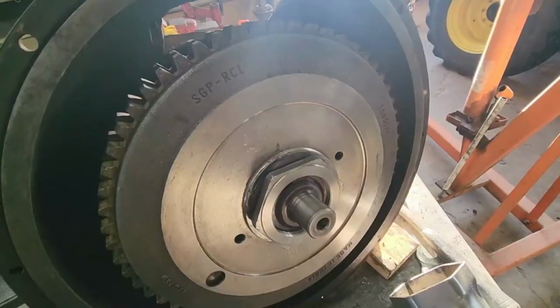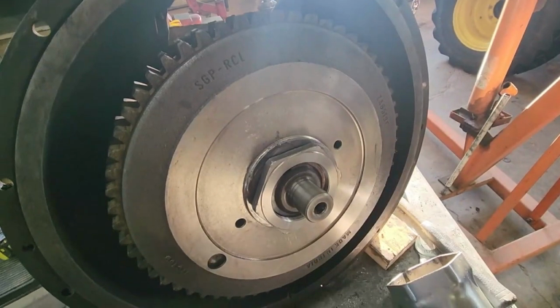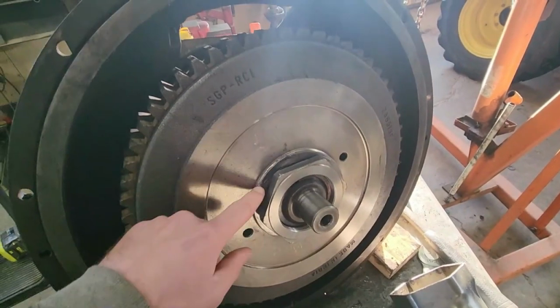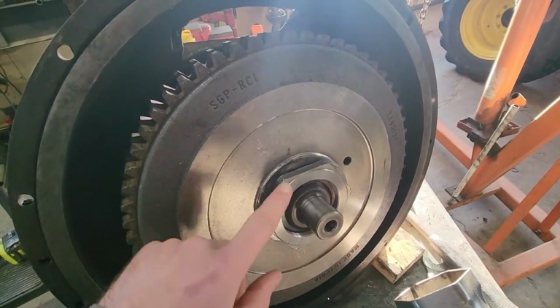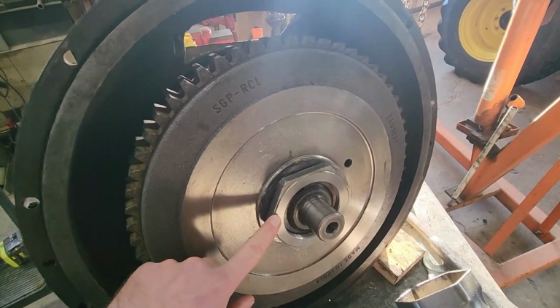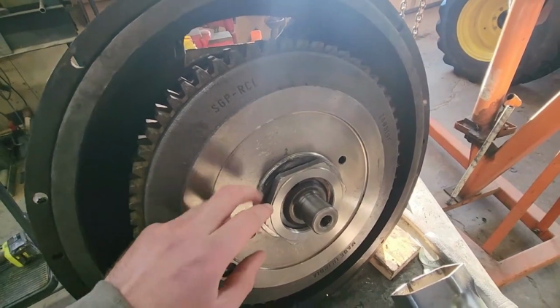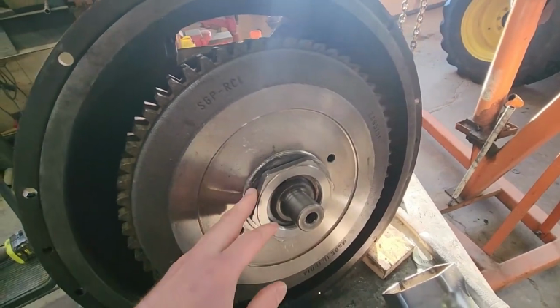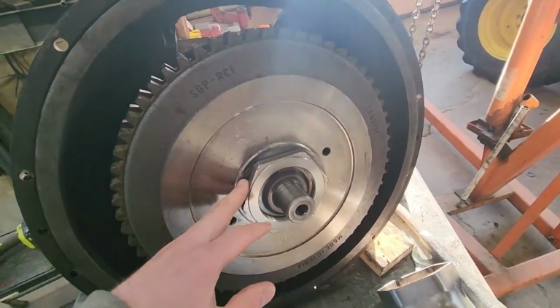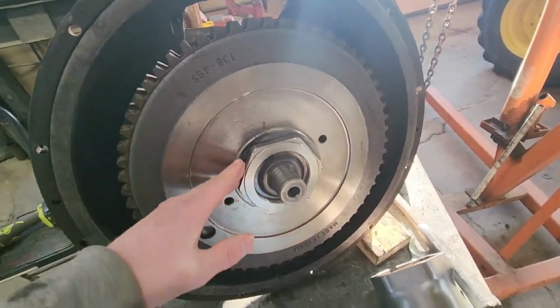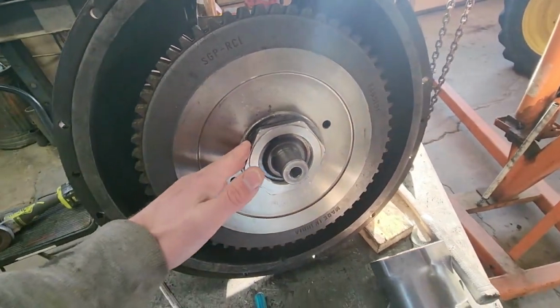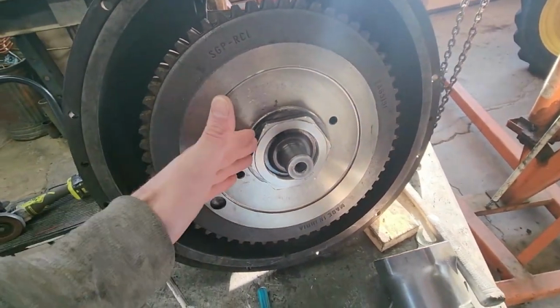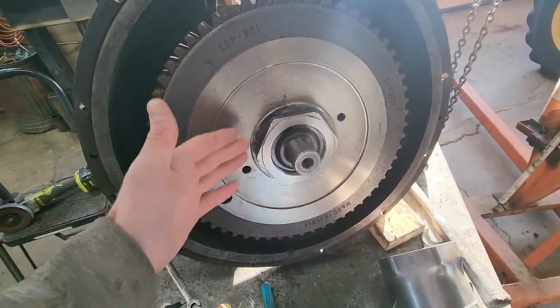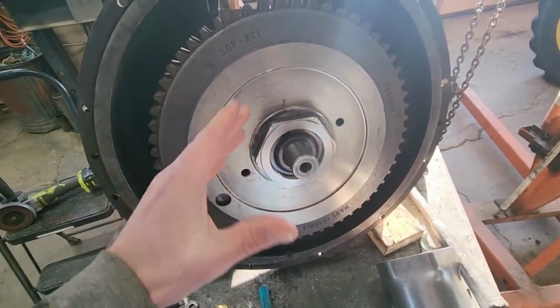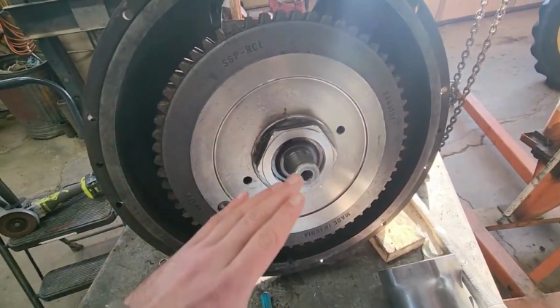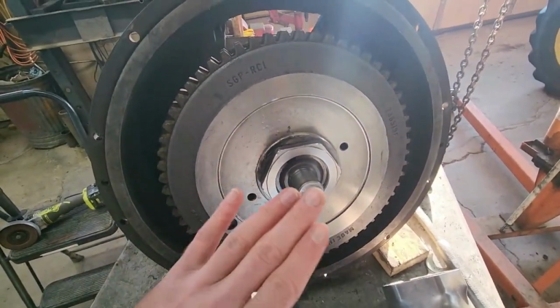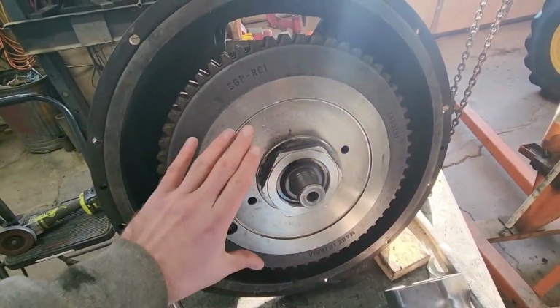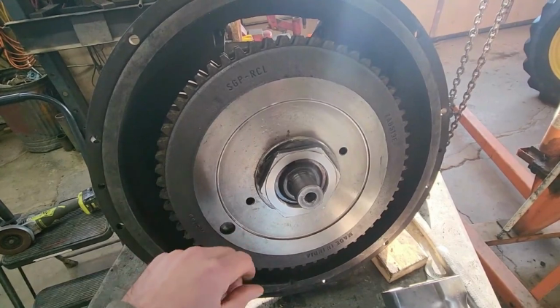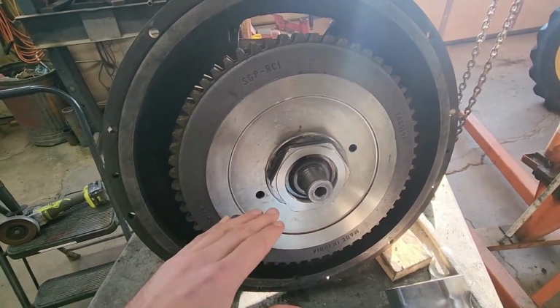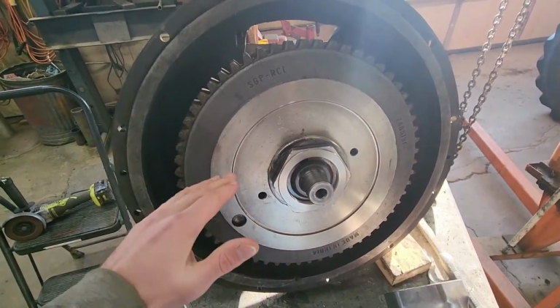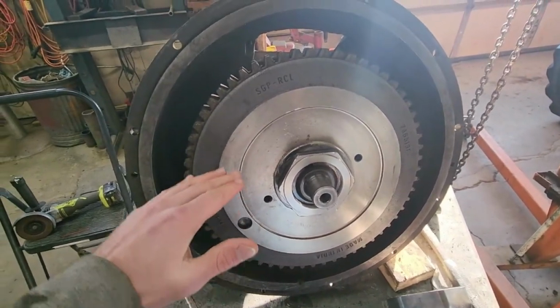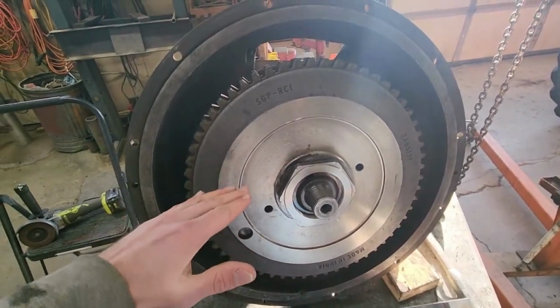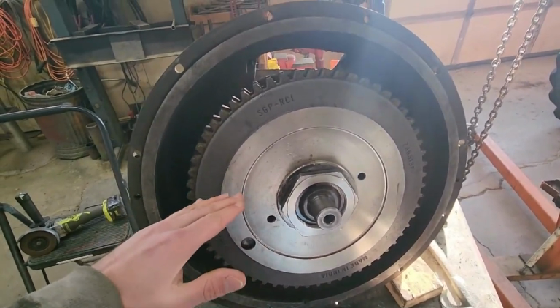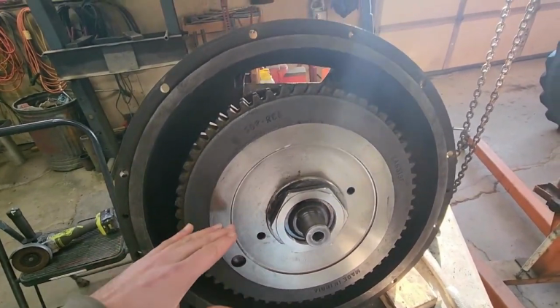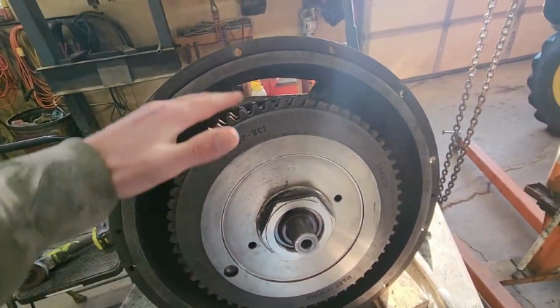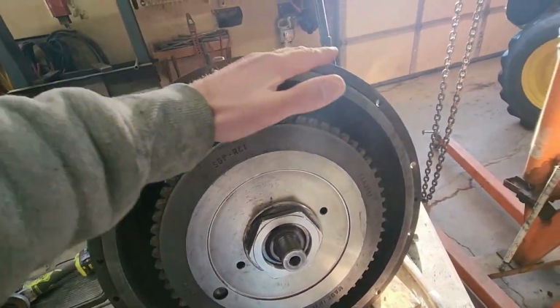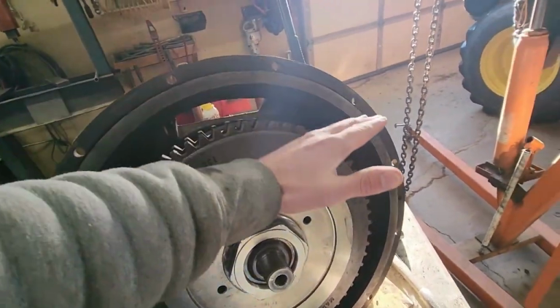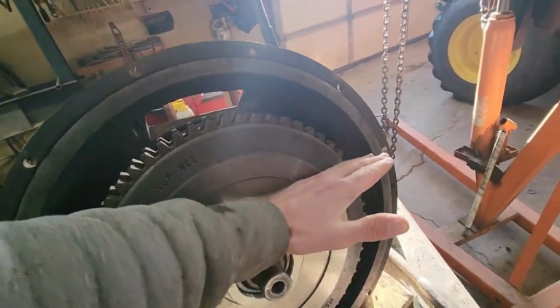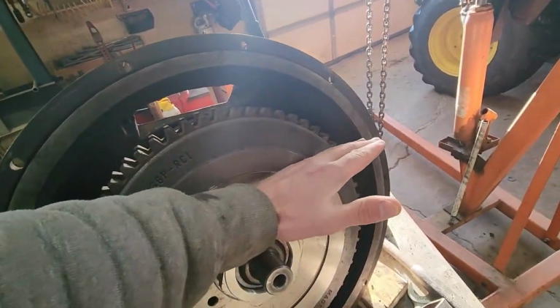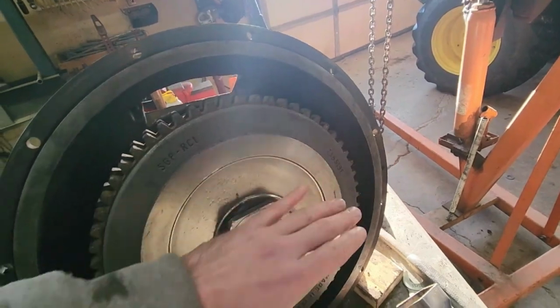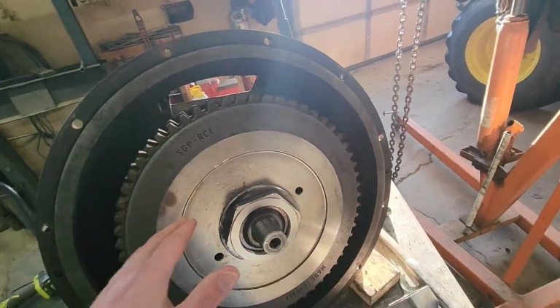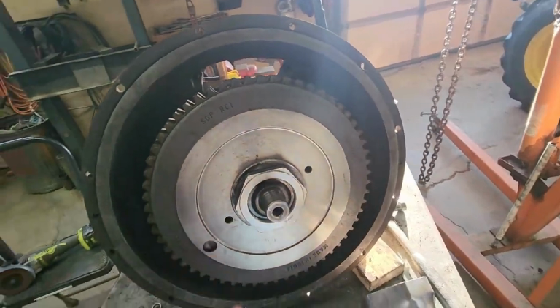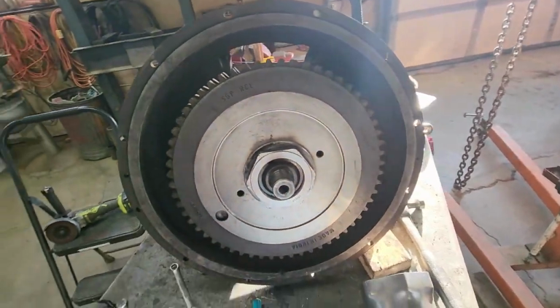Next step is going to be our washer and then our nut. This nut is going to get torqued down to 30 foot-pounds — that's just to seat everything. Then after that, we'll go an additional 150 to 180 degrees, and that should be within spec.